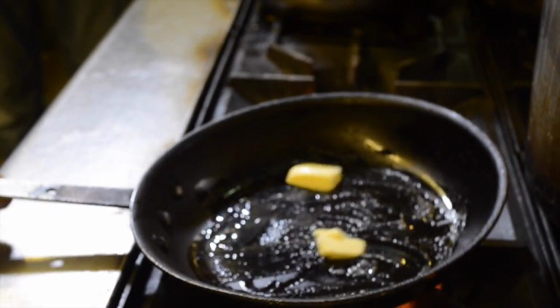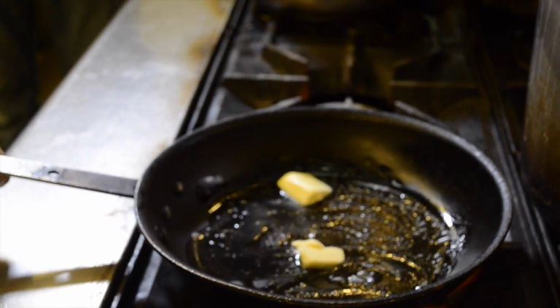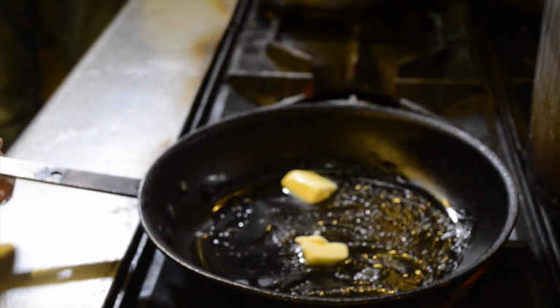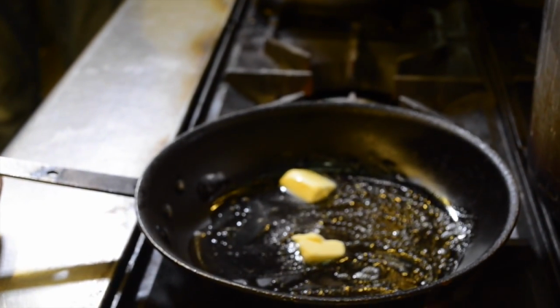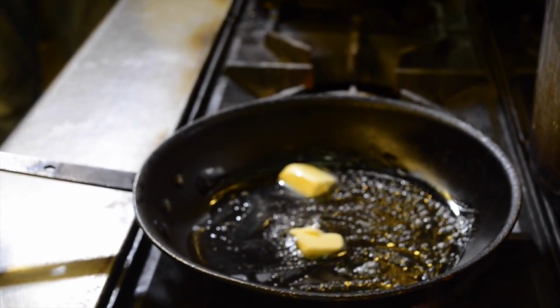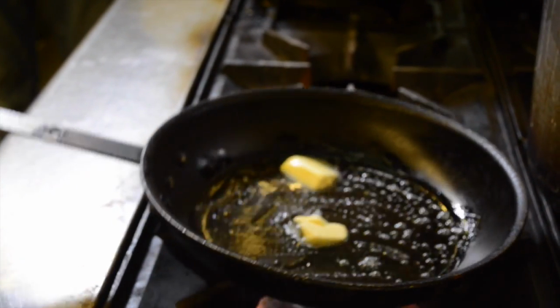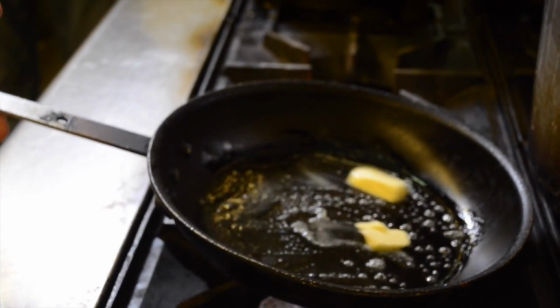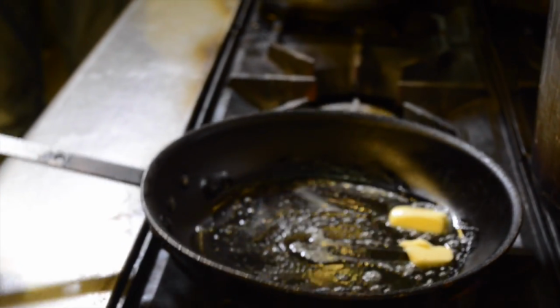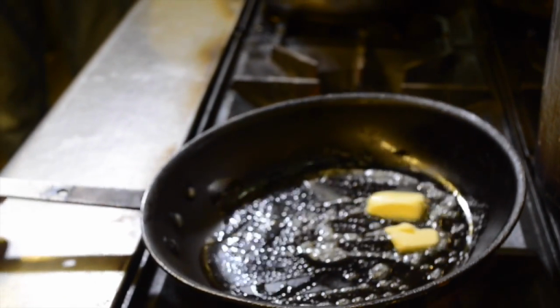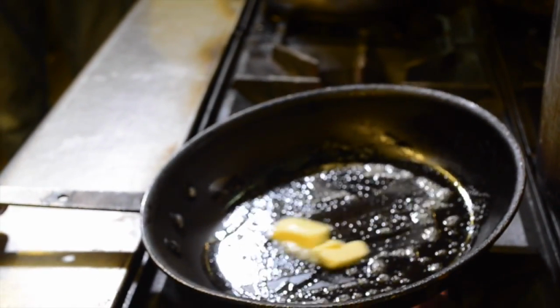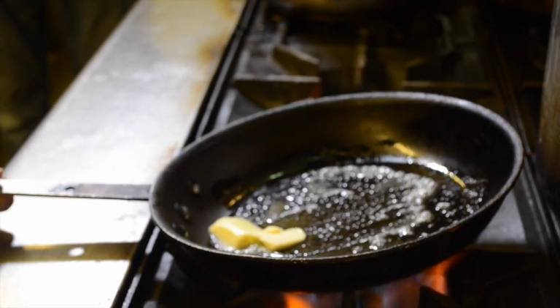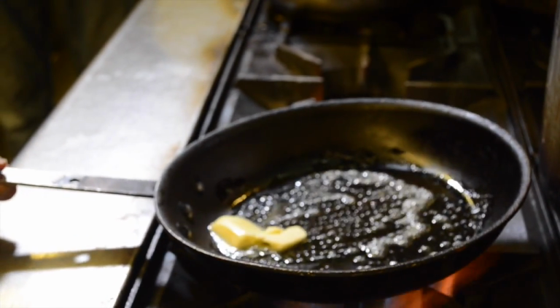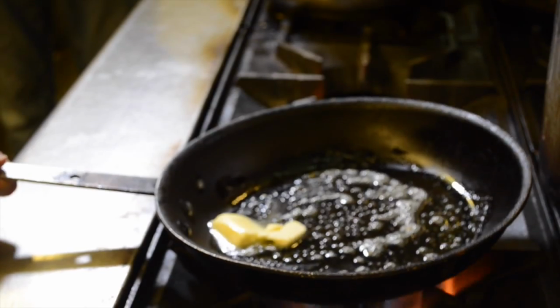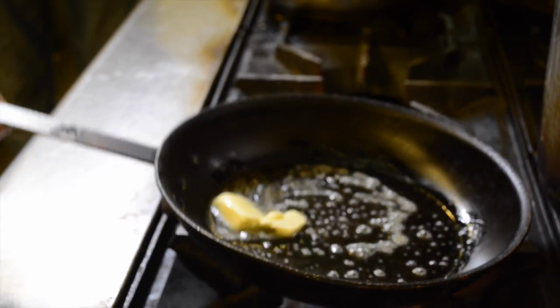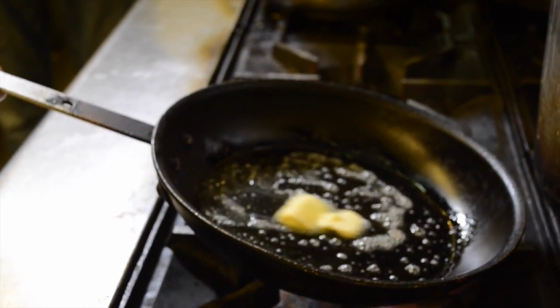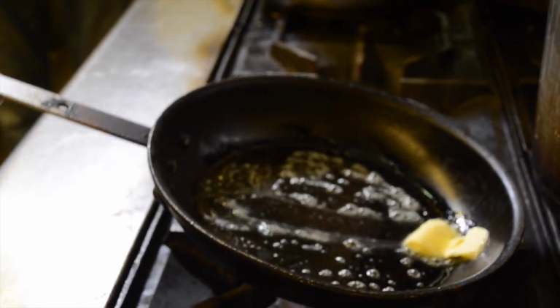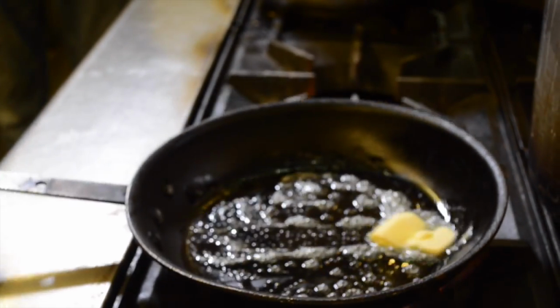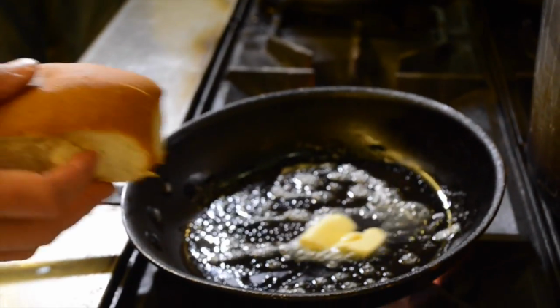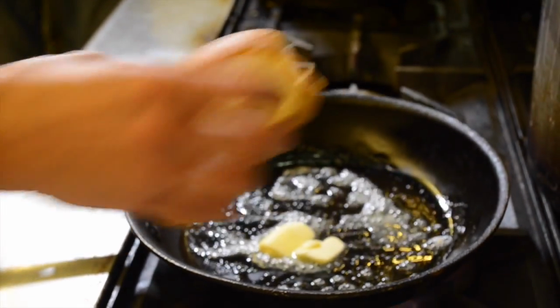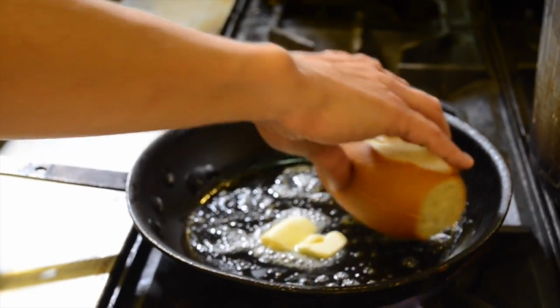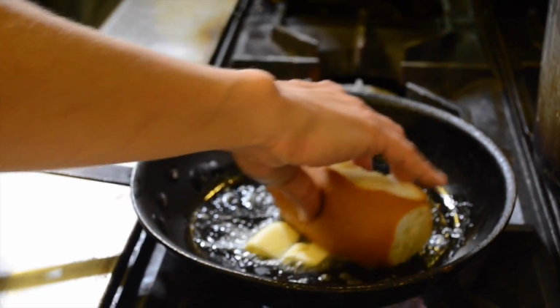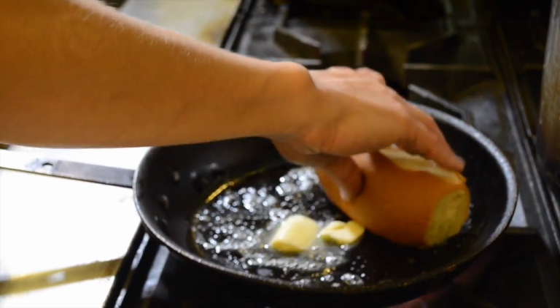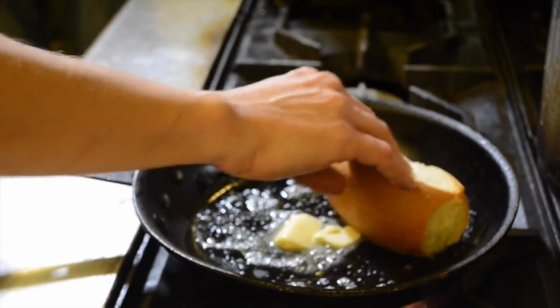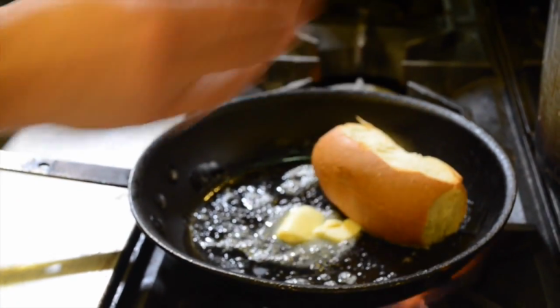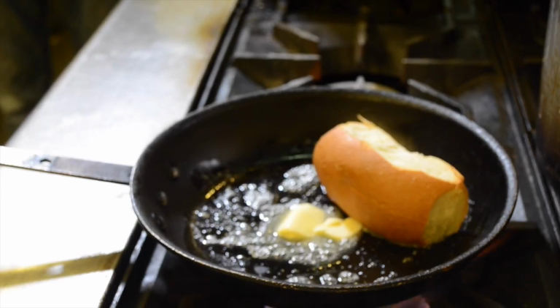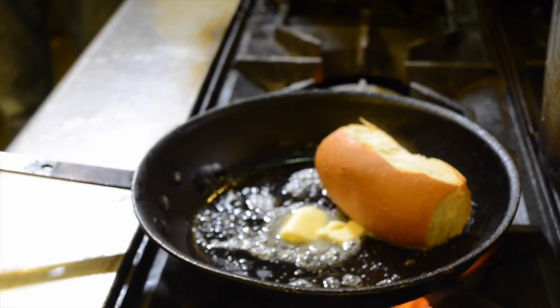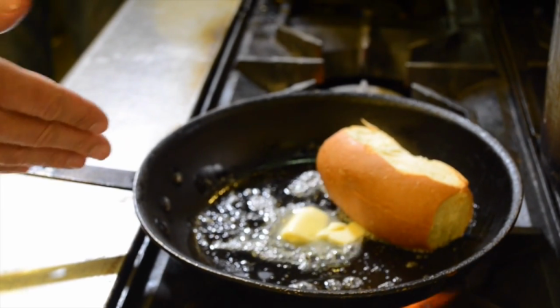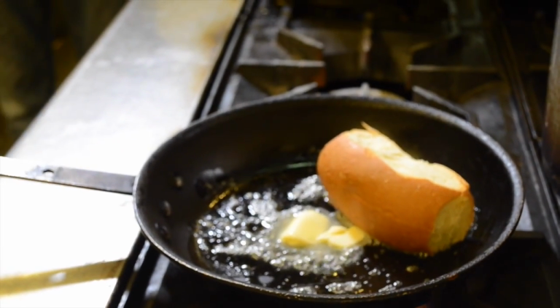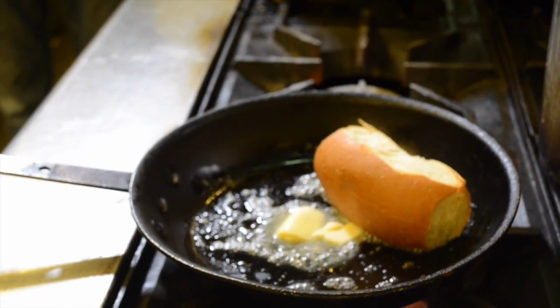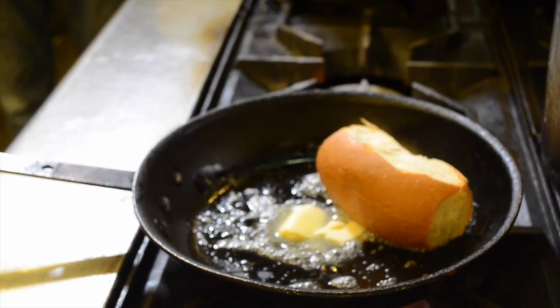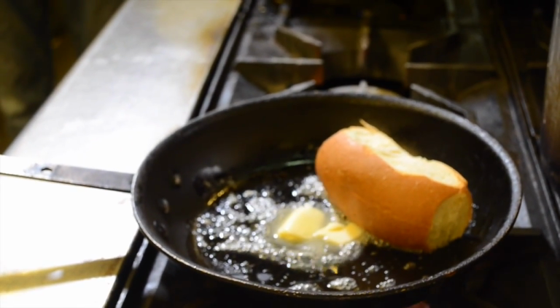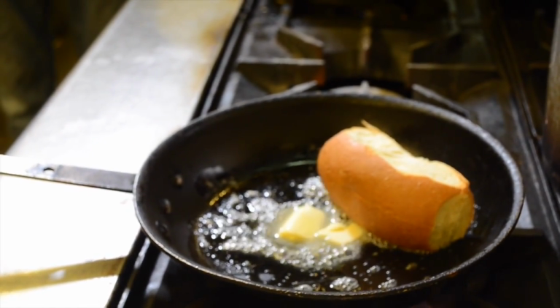We sell upwards of 200 lobster rolls a day on a busy day. Now while the lobster roll is toasting, we're going to warm up our lobster as well.